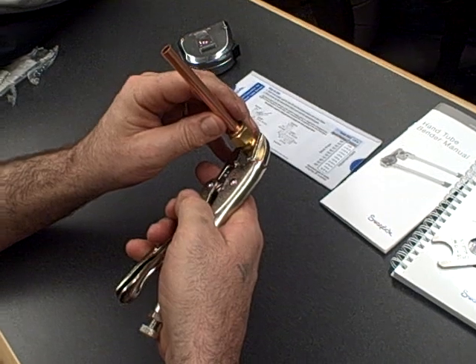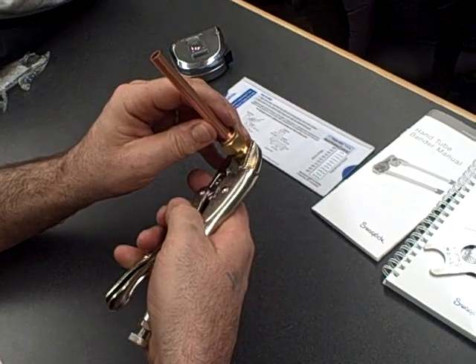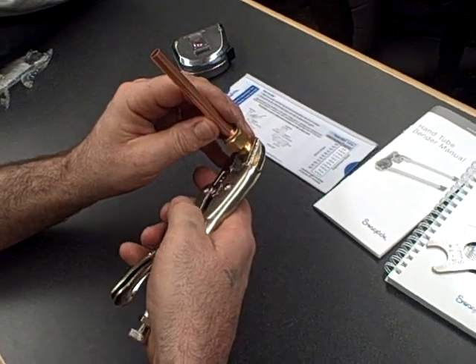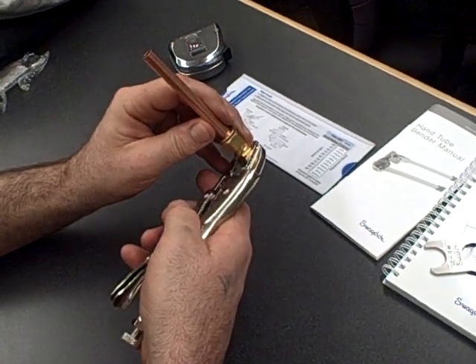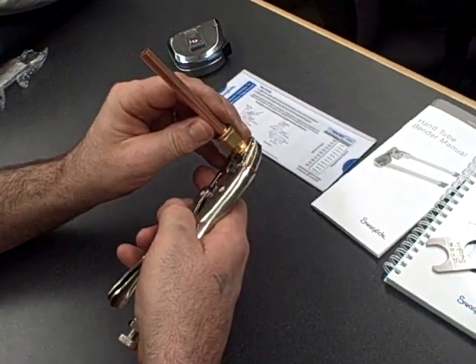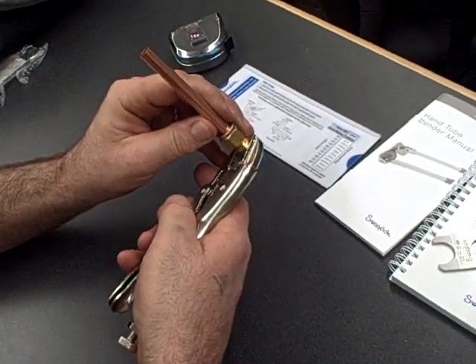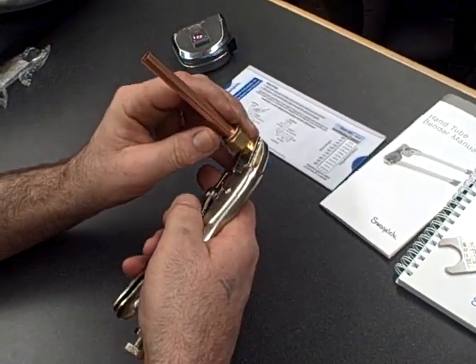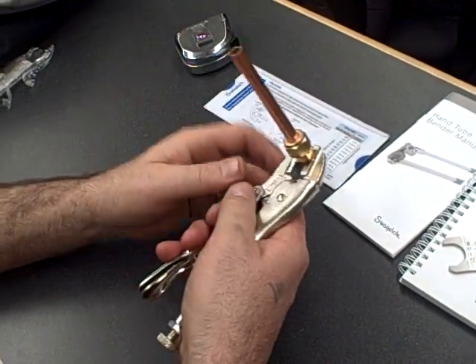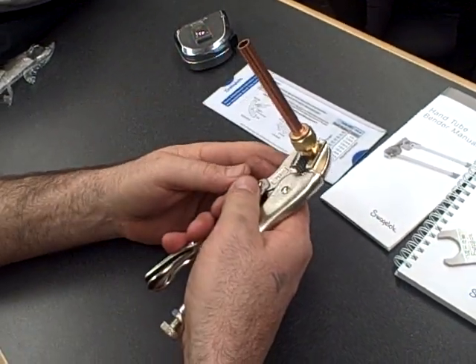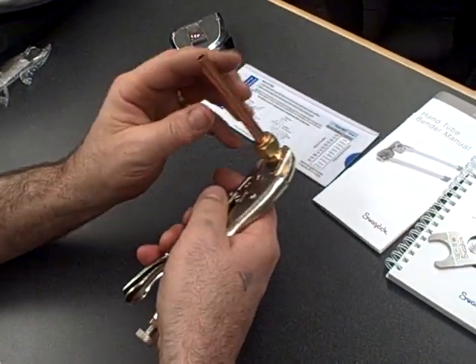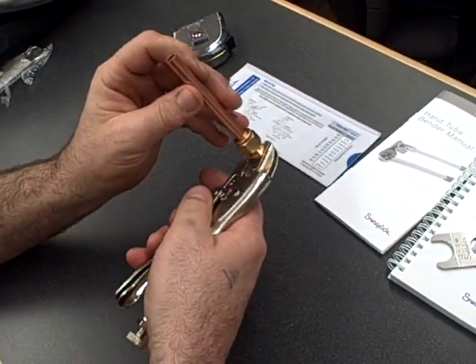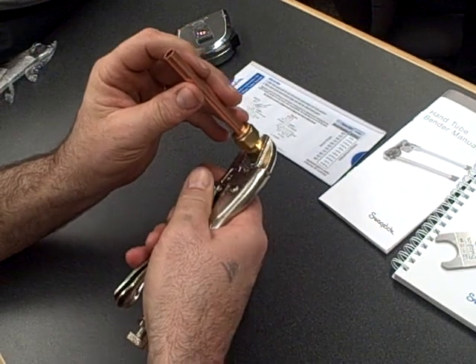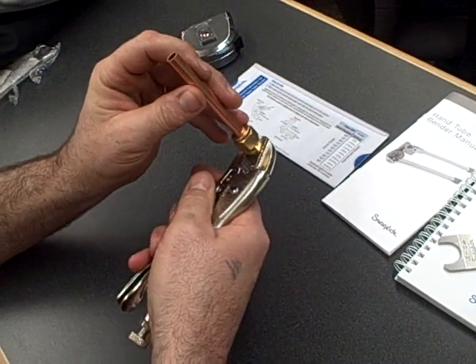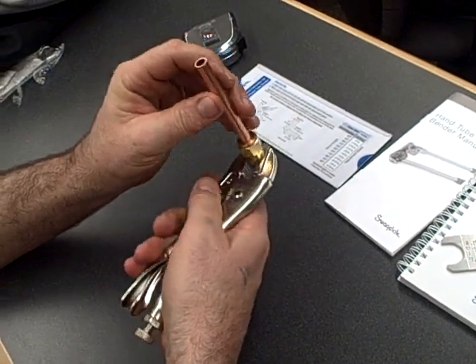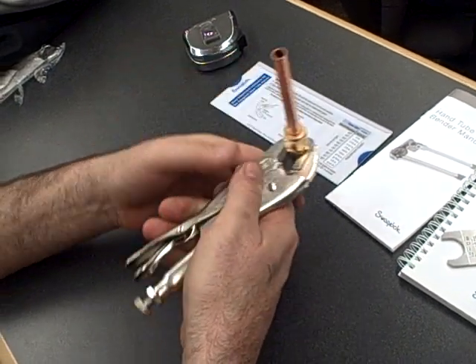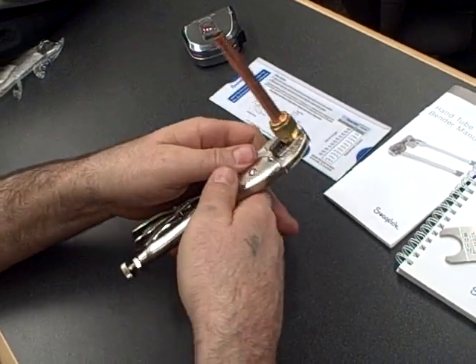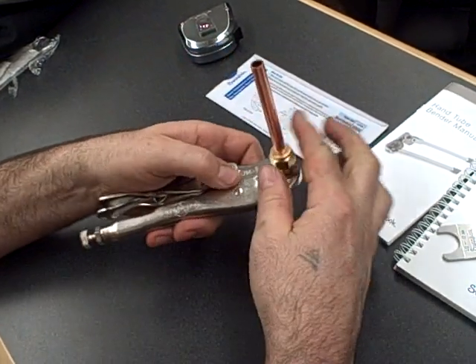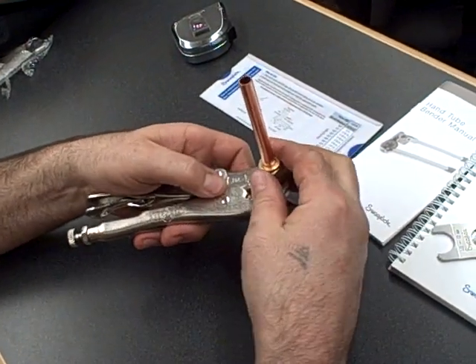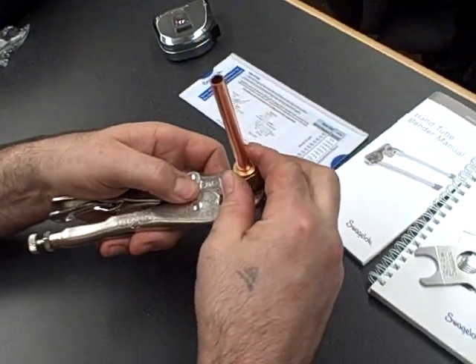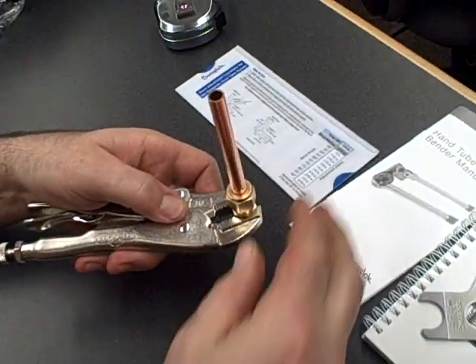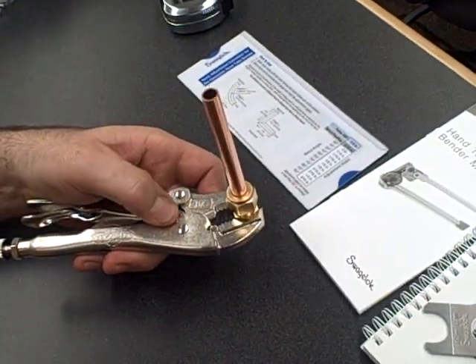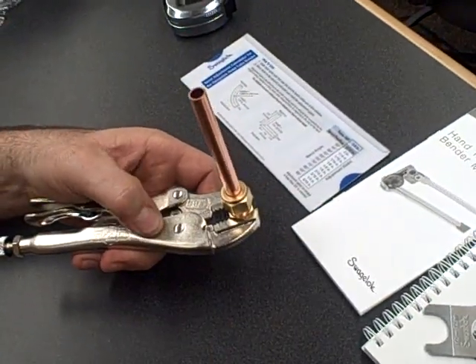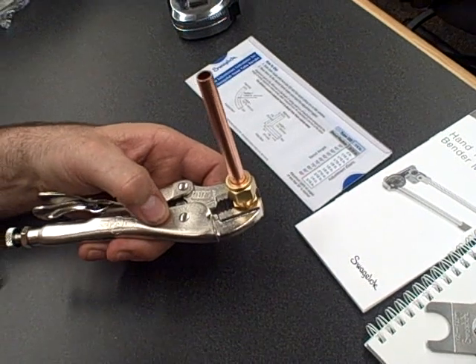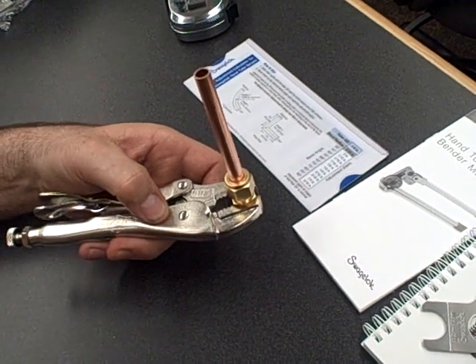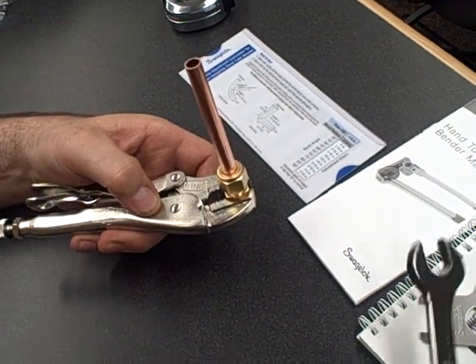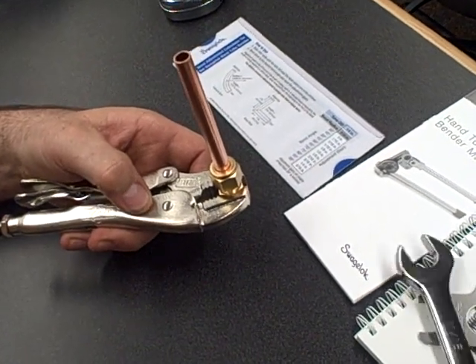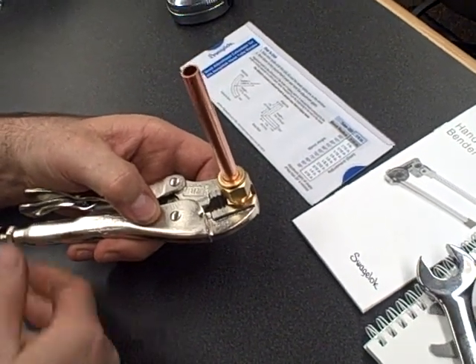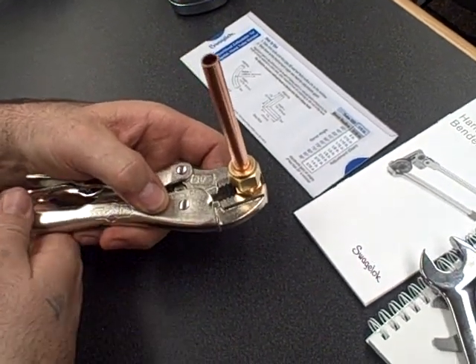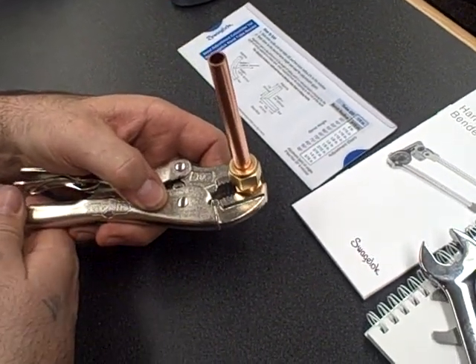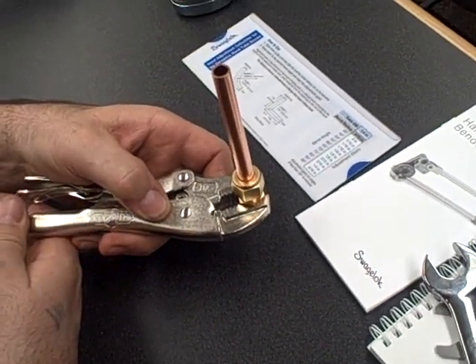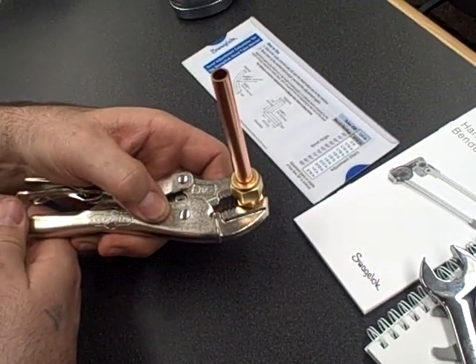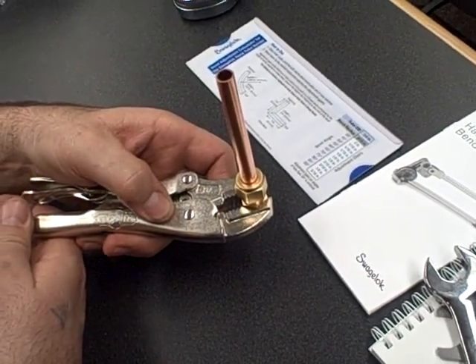As we do this, I want you to bottom out the tubing, bring it up to finger tight, and you guys will need some pens. Make up a Swagelok tube fitting, 3/8 inch copper.